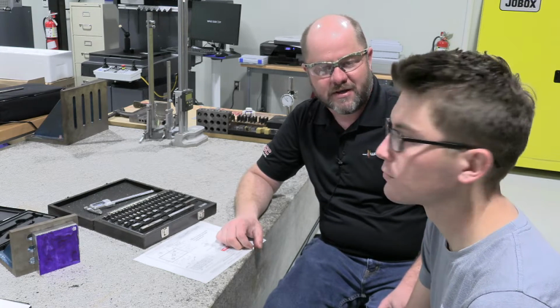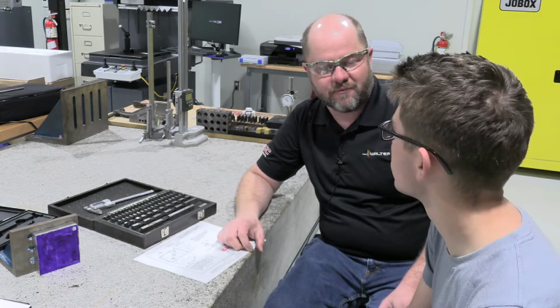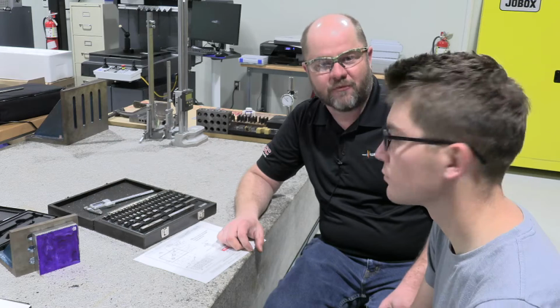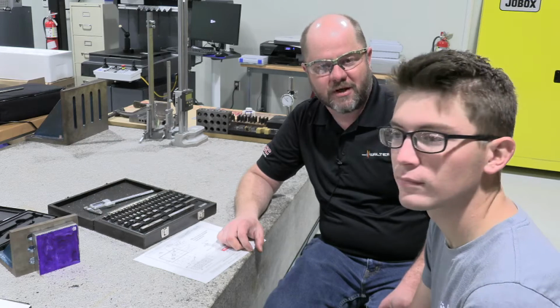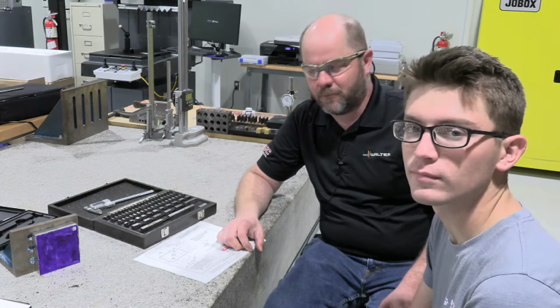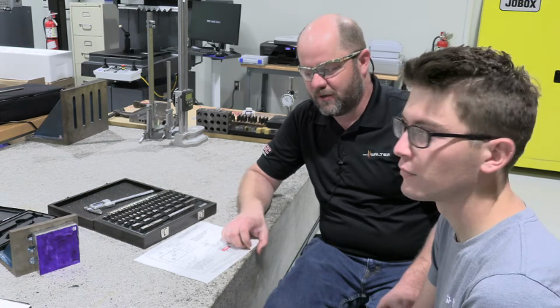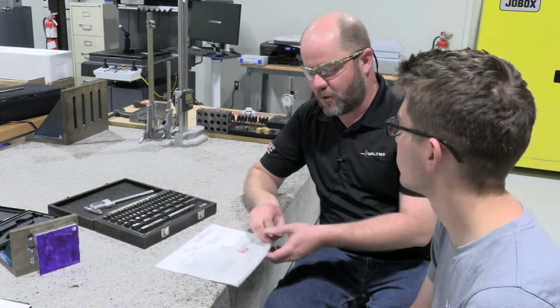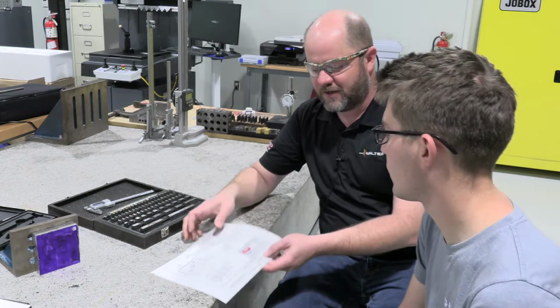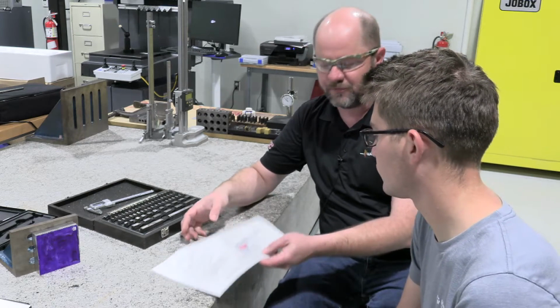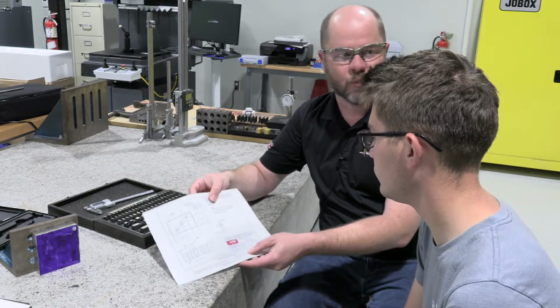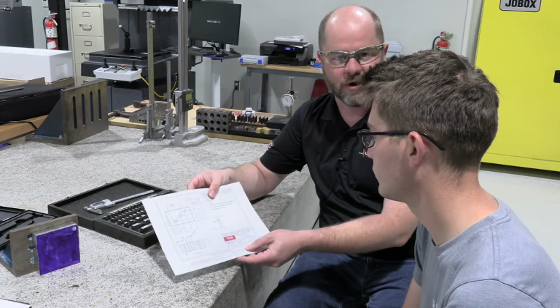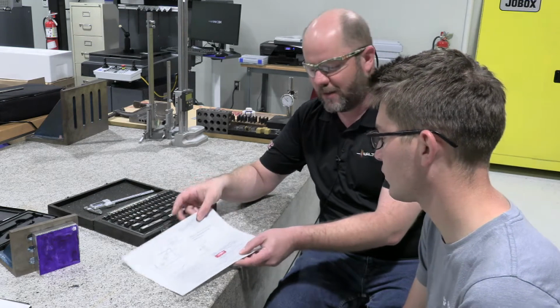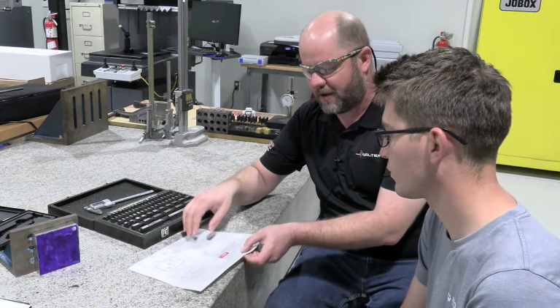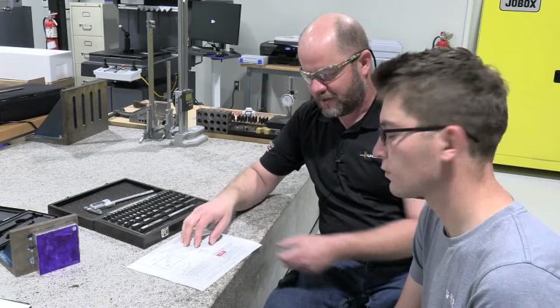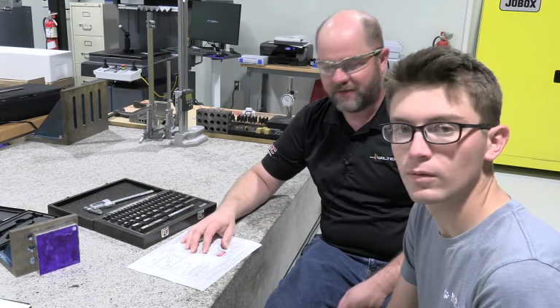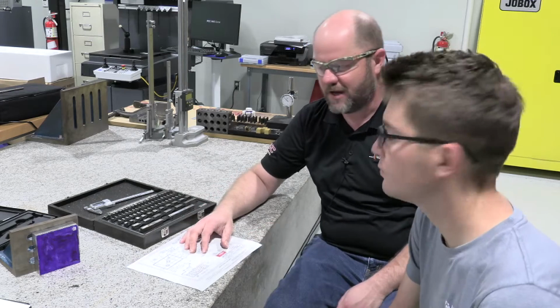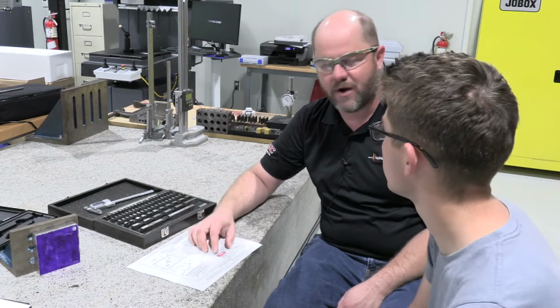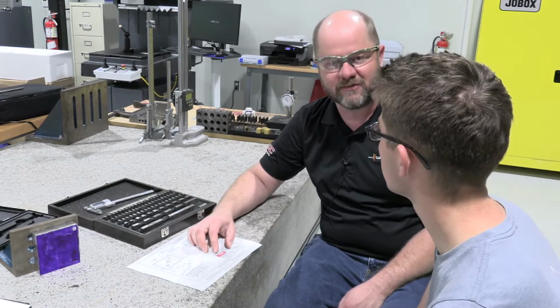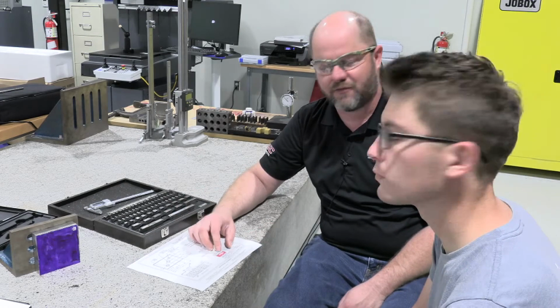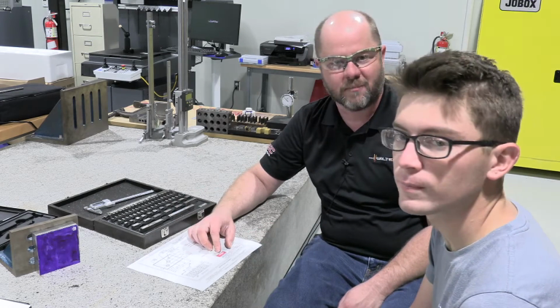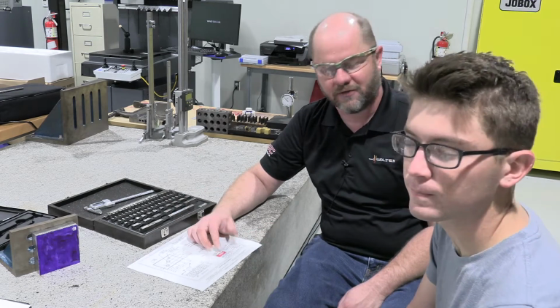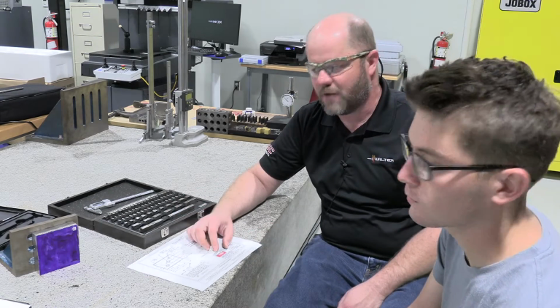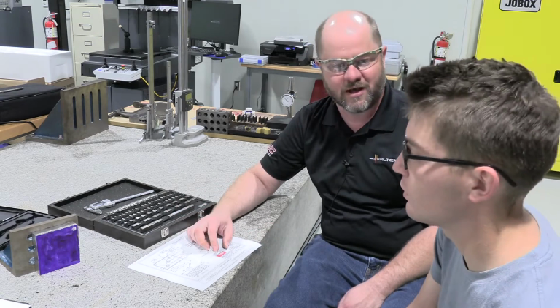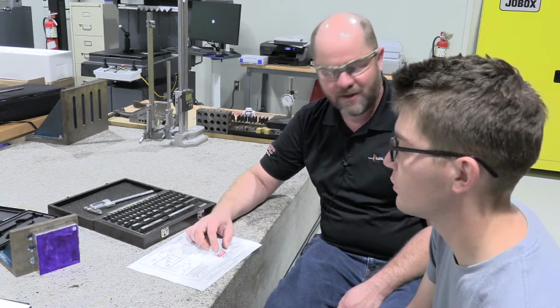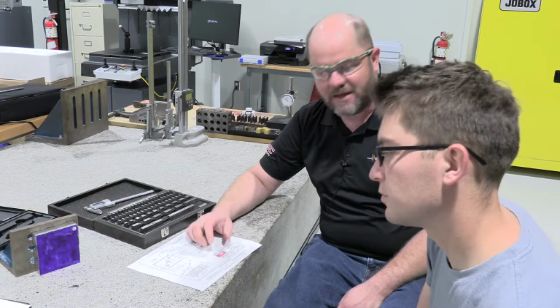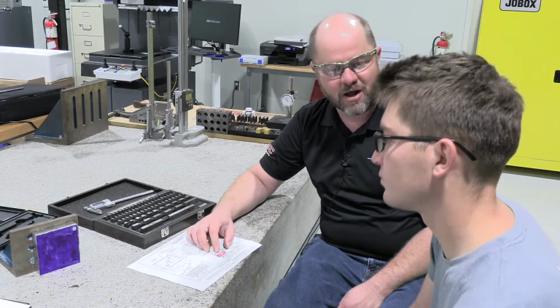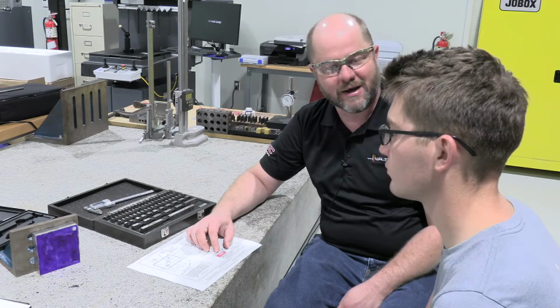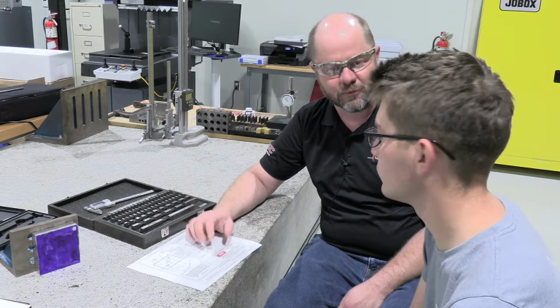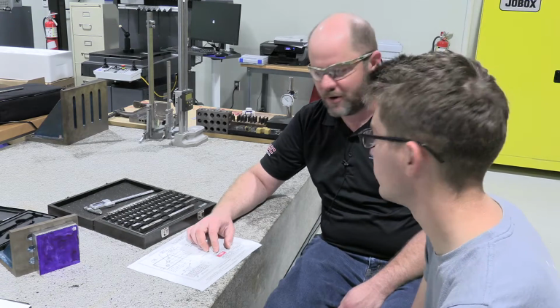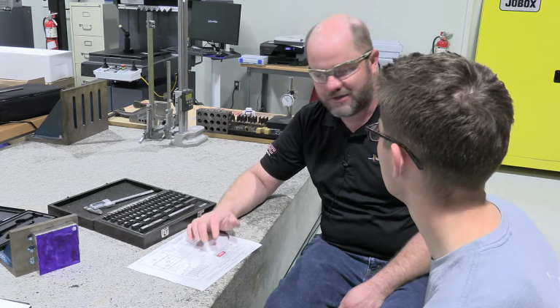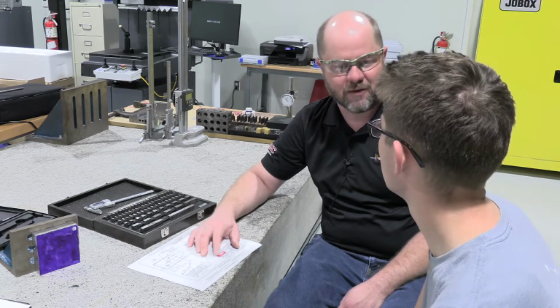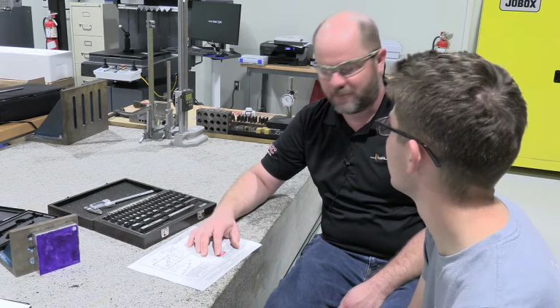Today we have program freshman Connor Brazile. He's going to work on his Neom's bench work part — he's going to lay it out and do the basic shape. We grabbed a piece of stock from the scrap bin; it's really oversized, but that's no problem with layout because we're going to get it just like we need it to be.